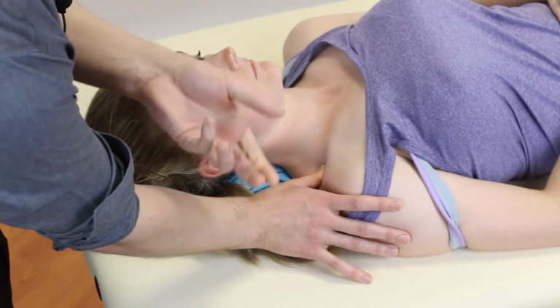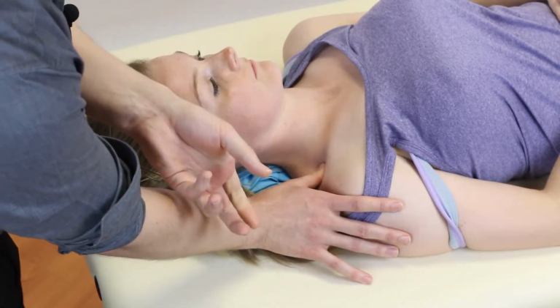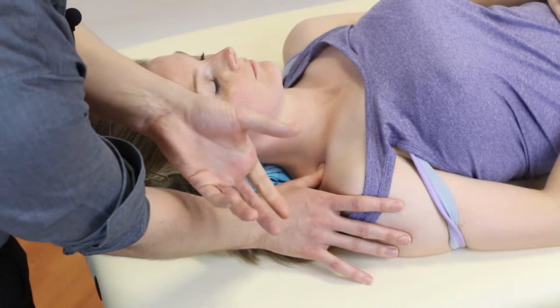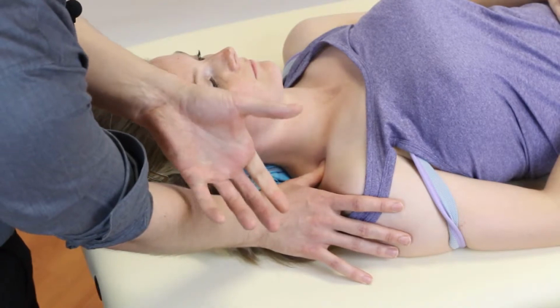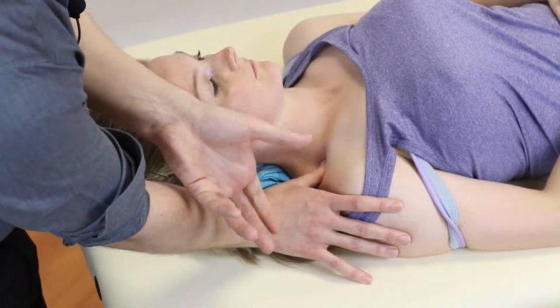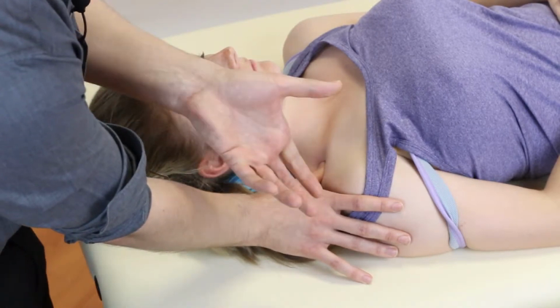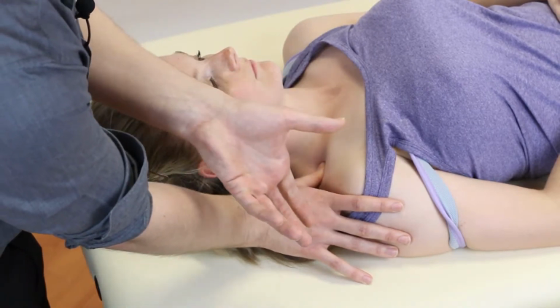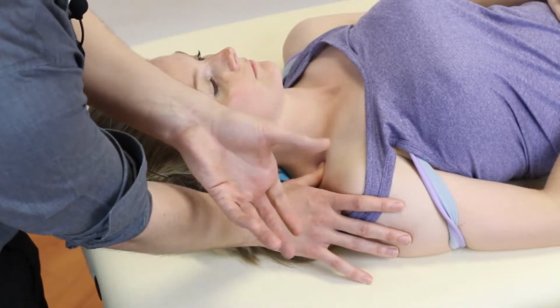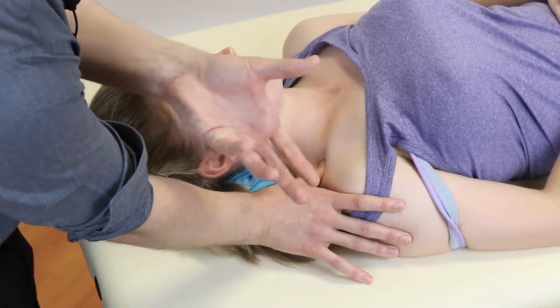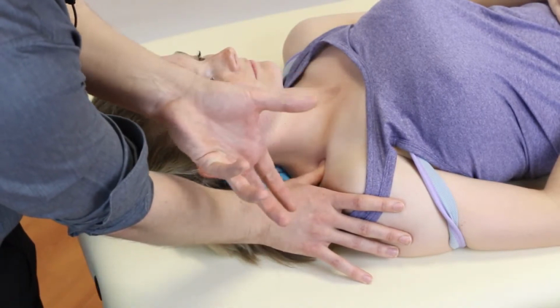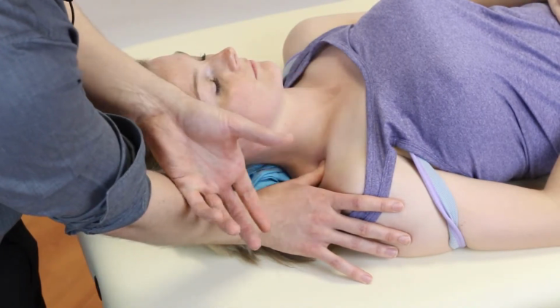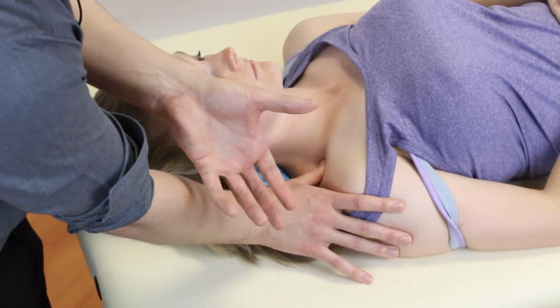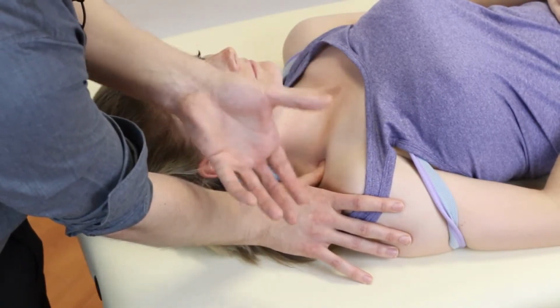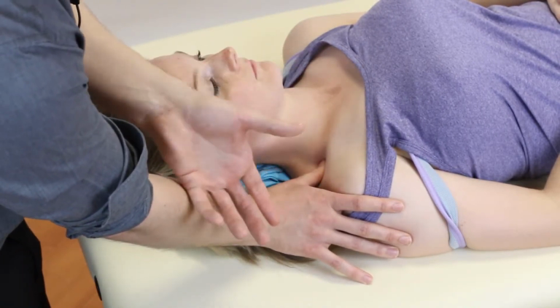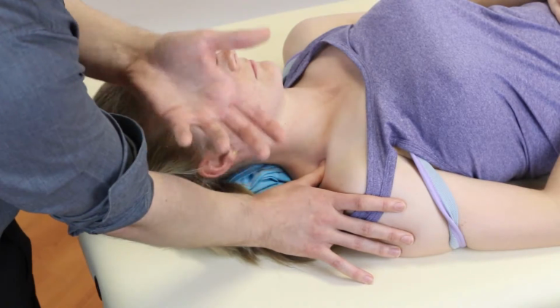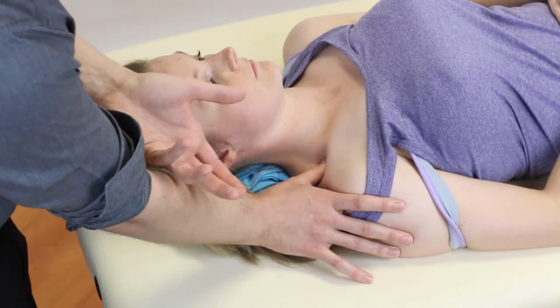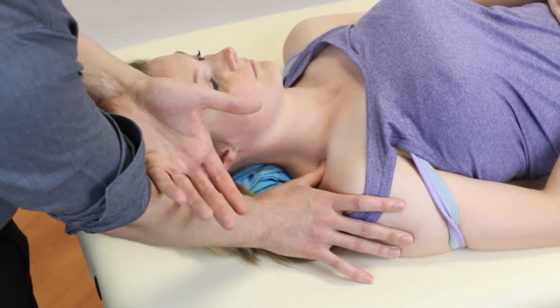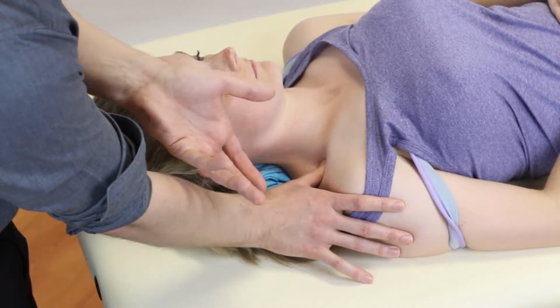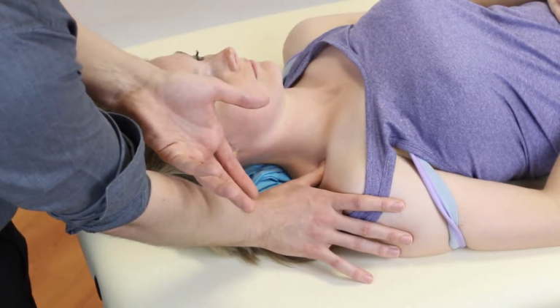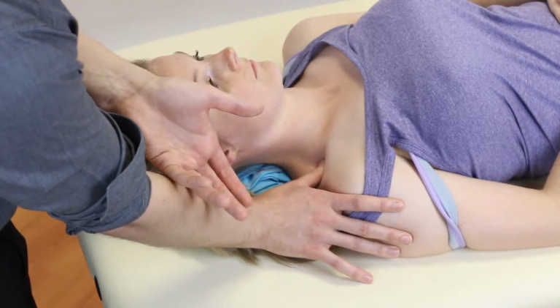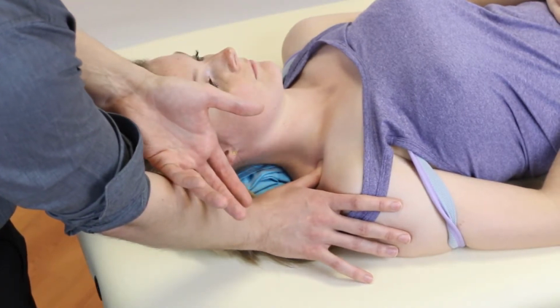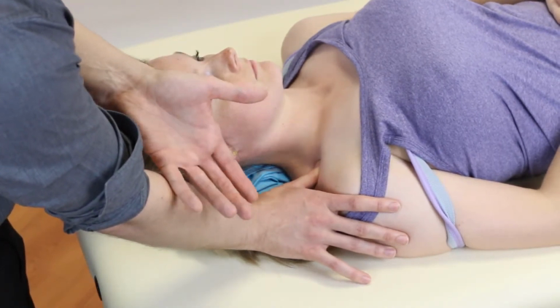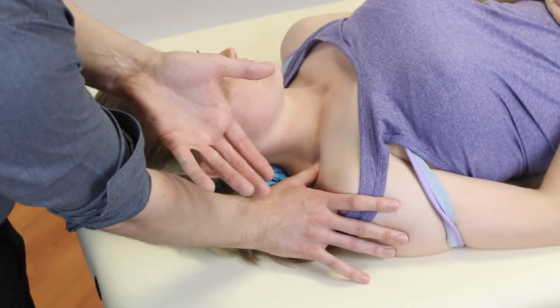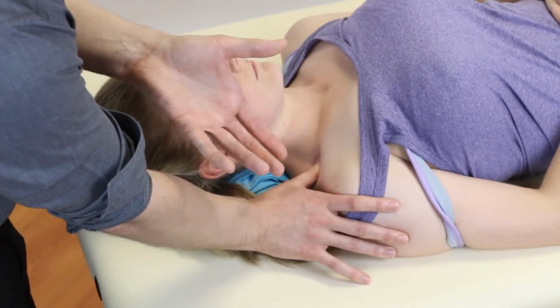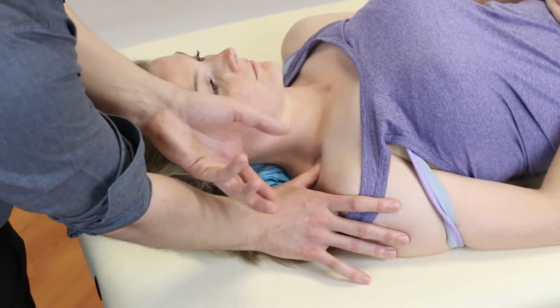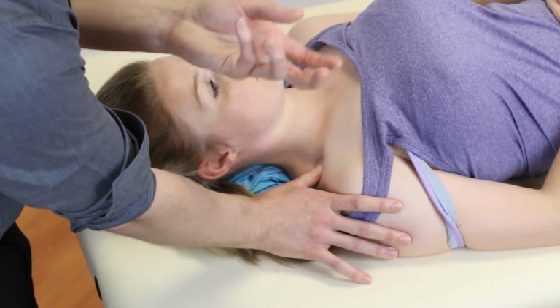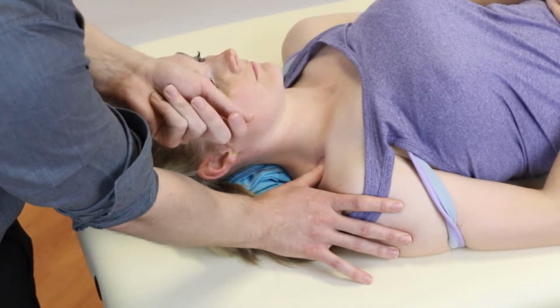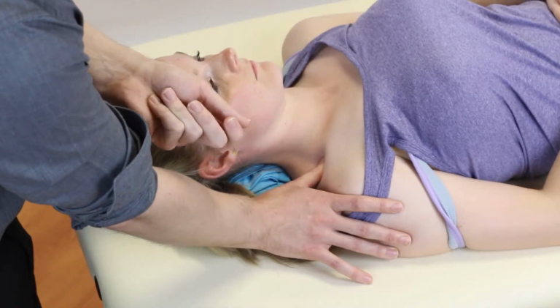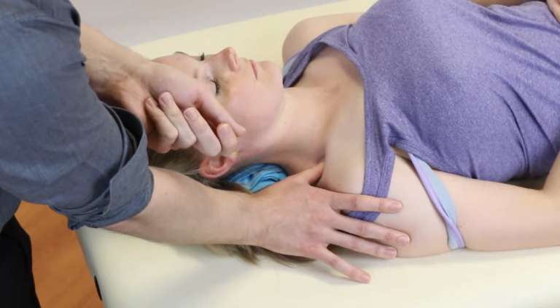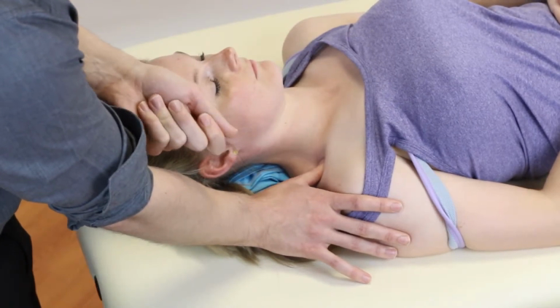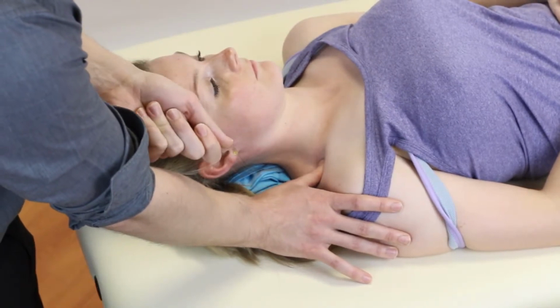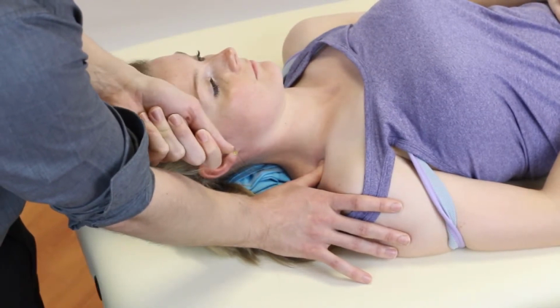Often you can't feel it easily, so a nice easy way to check if you're on it is to ask the patient to take a deep breath in — that should elevate the first rib and you'll be able to find it a lot more easily.